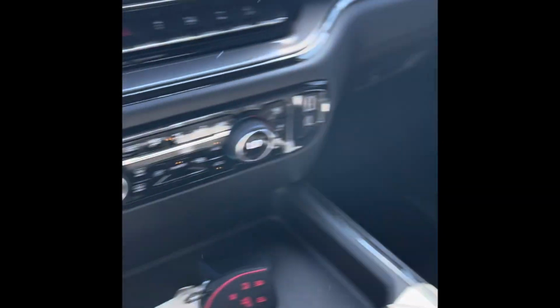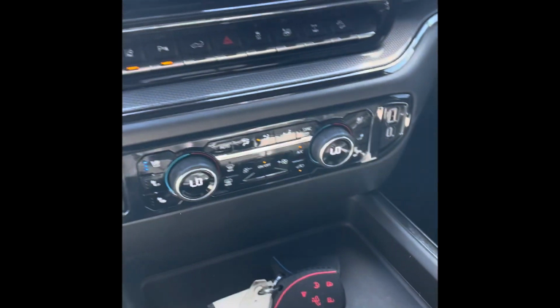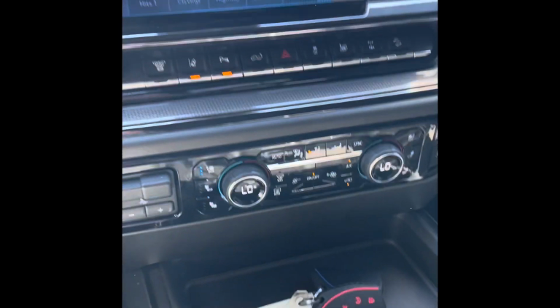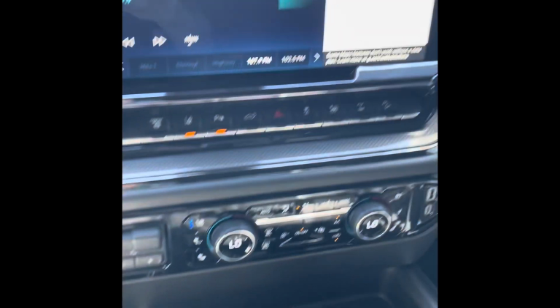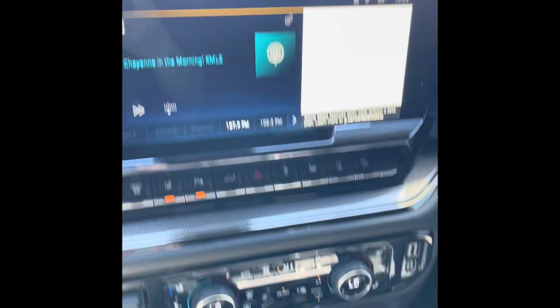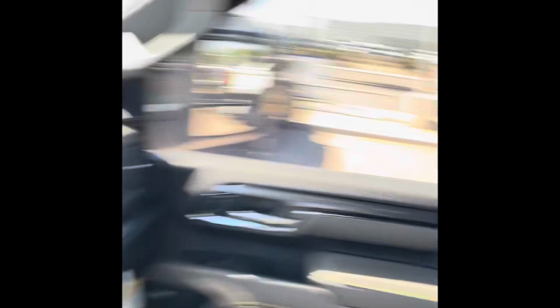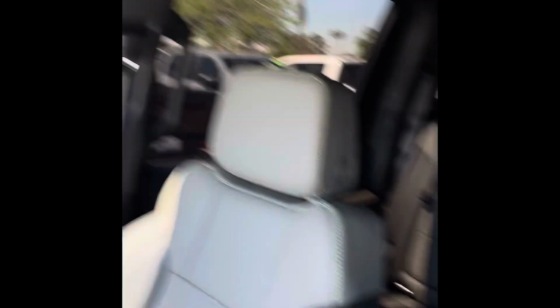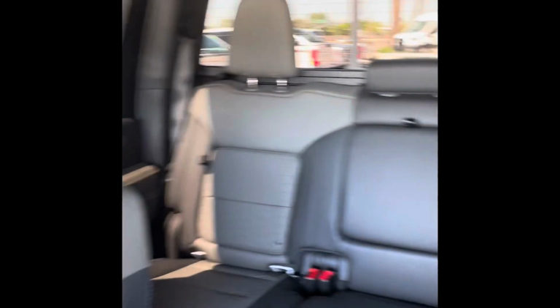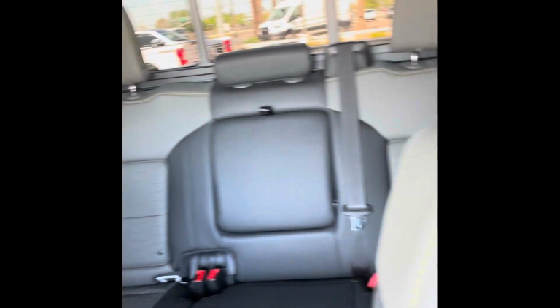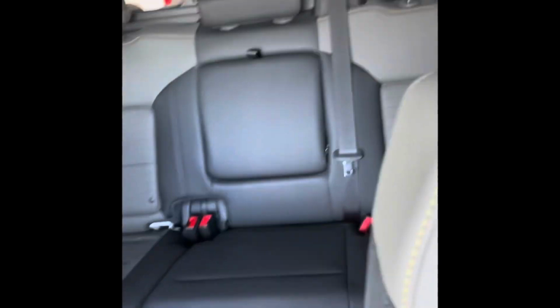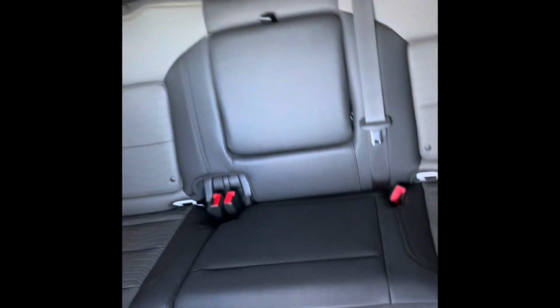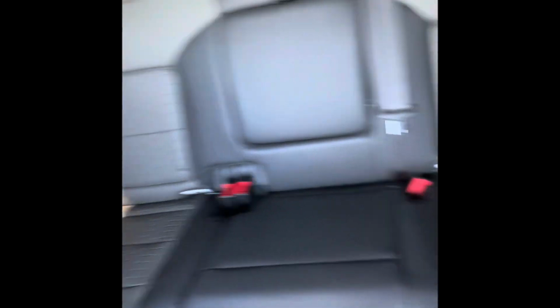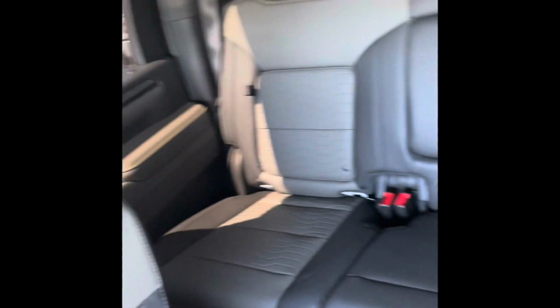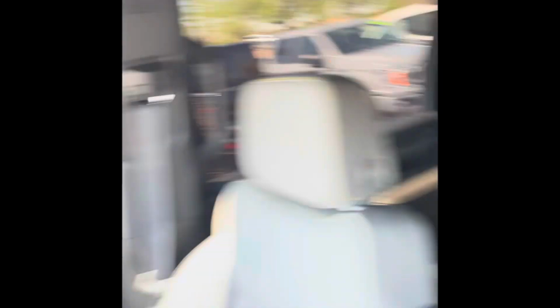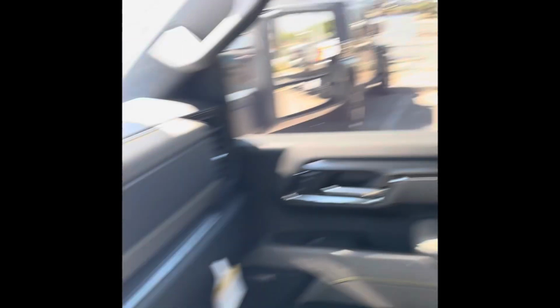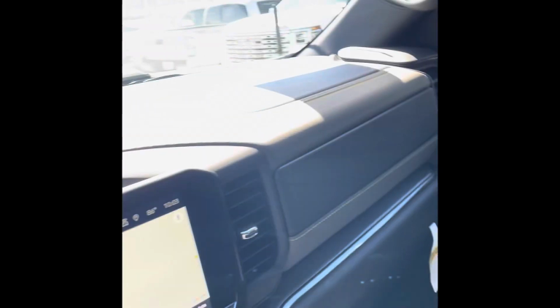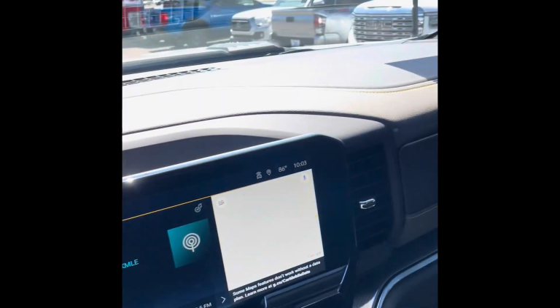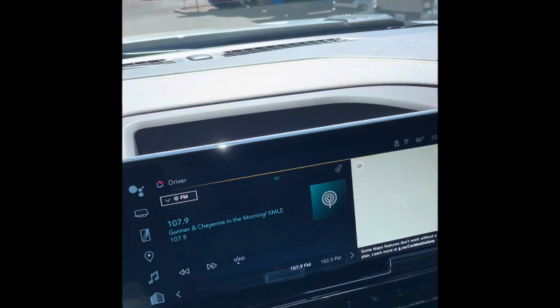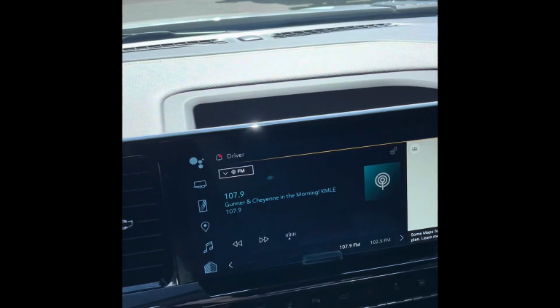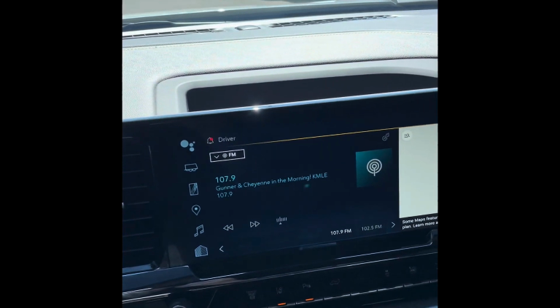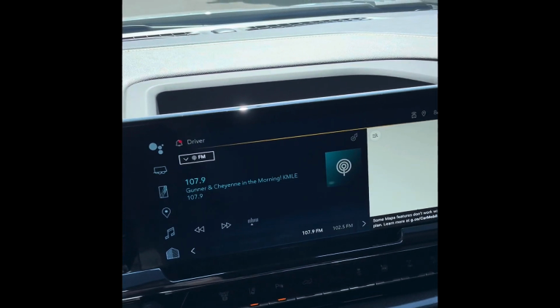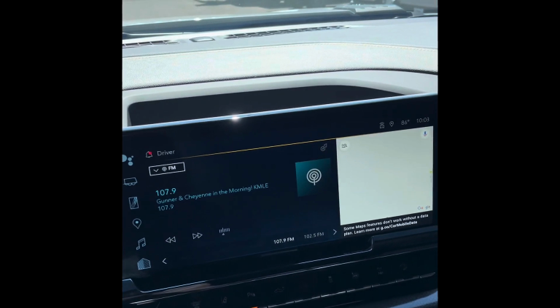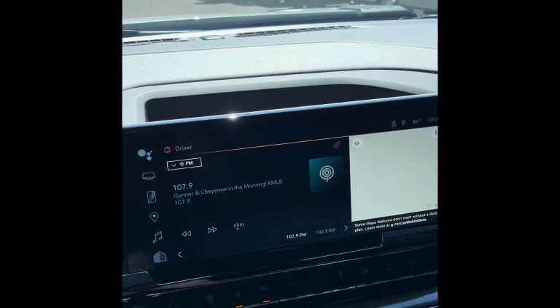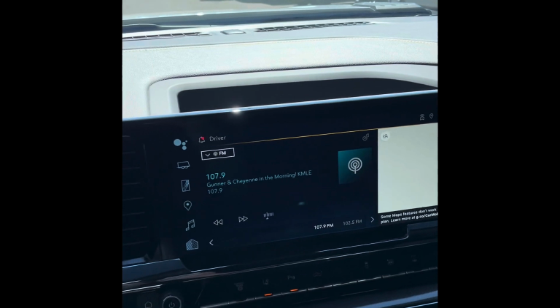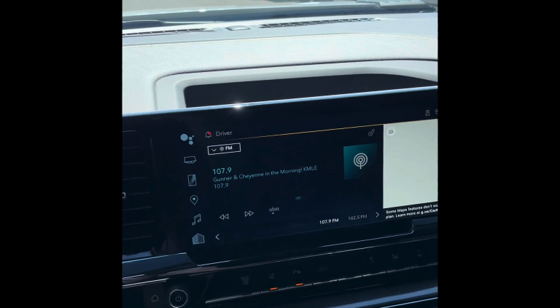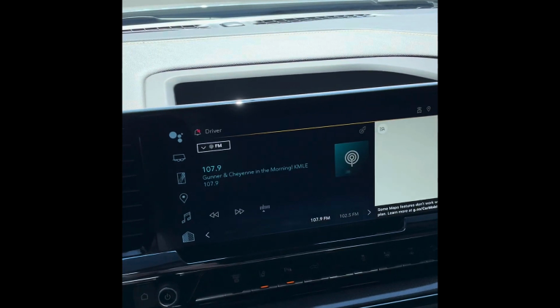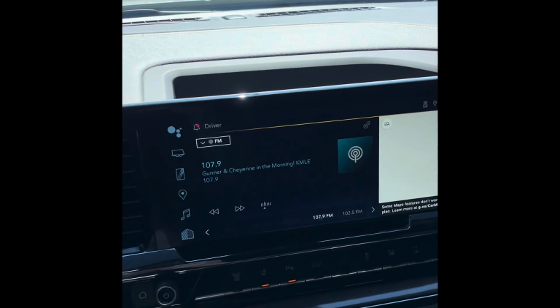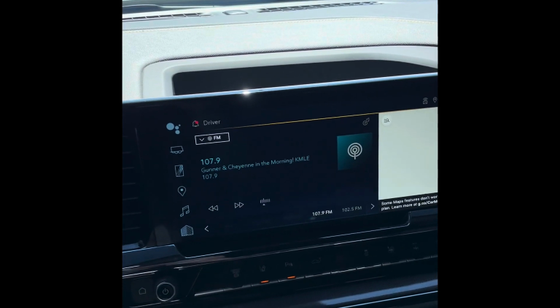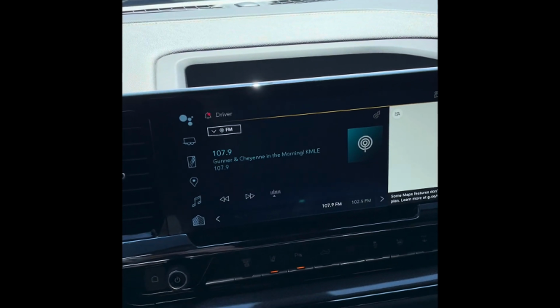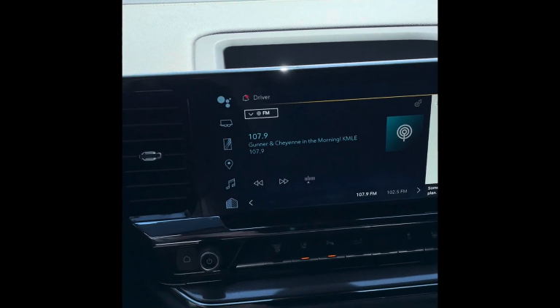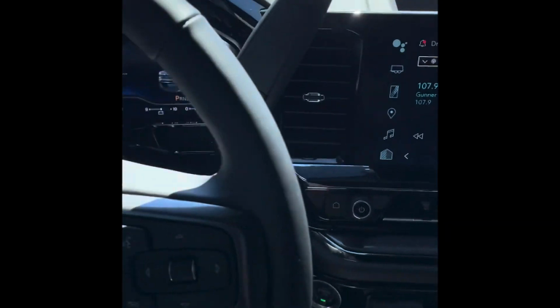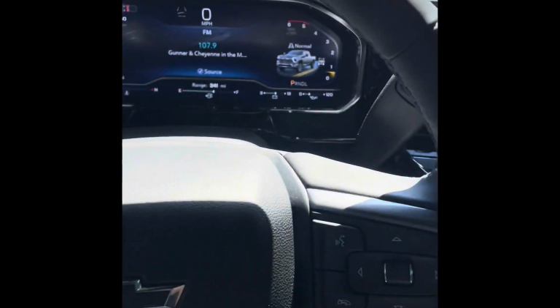Dual AC, plenty of space in the back as well, and it does come with navigation. It's a nice vehicle to have, especially if you're going to be hauling stuff and things like that.